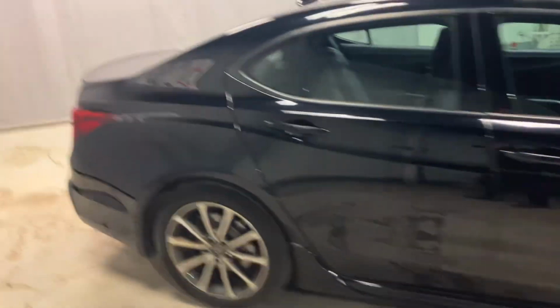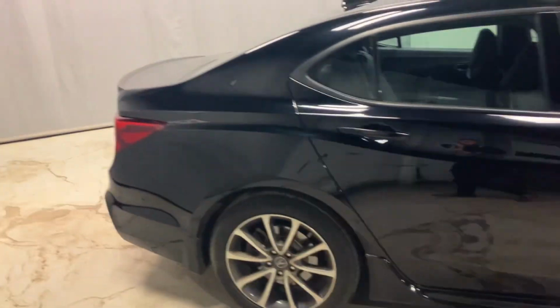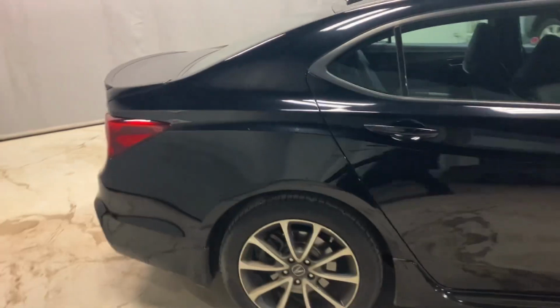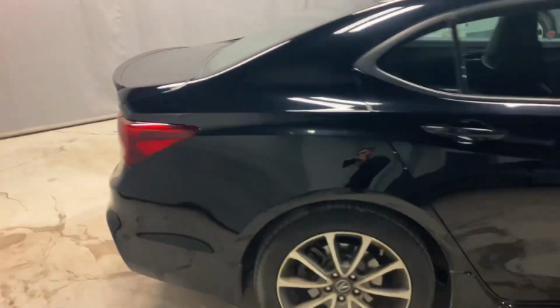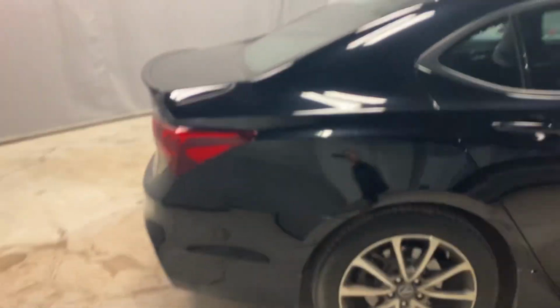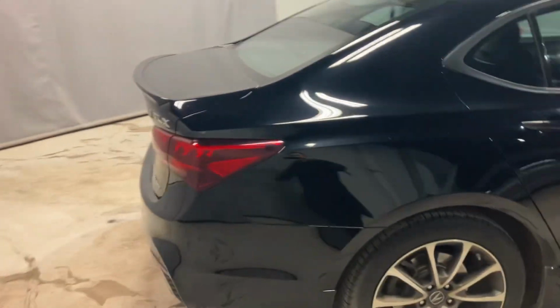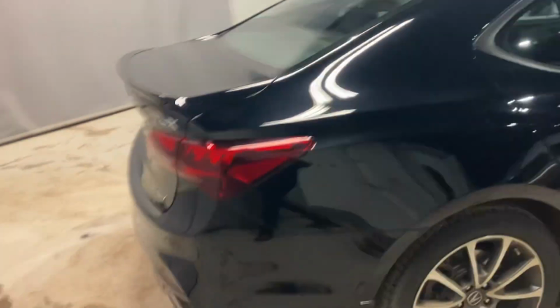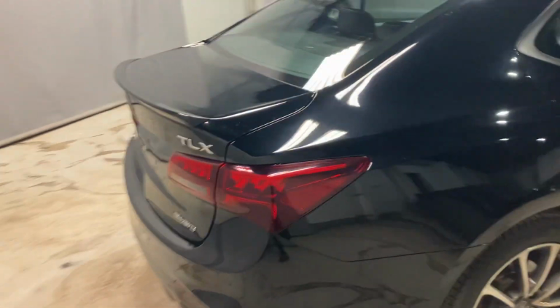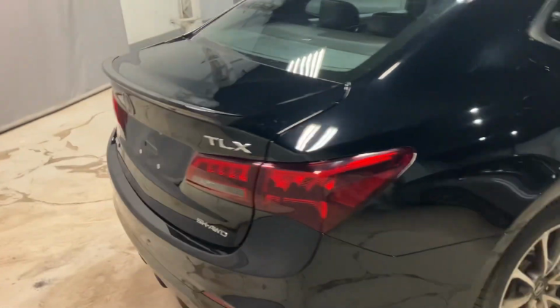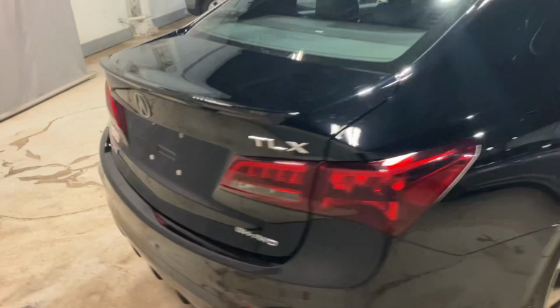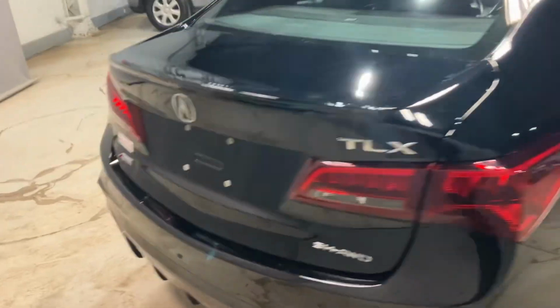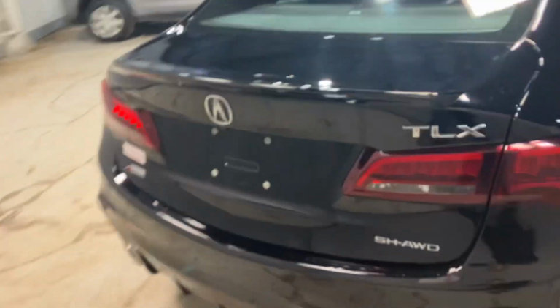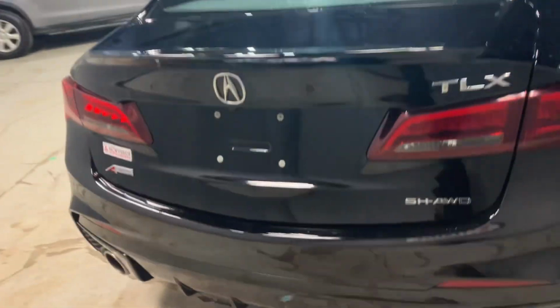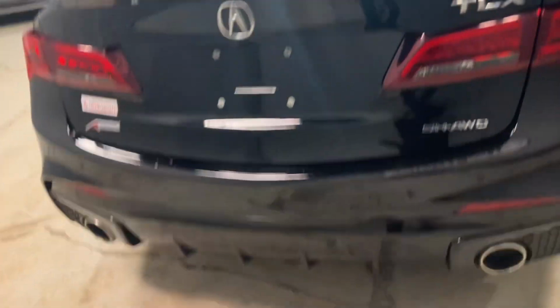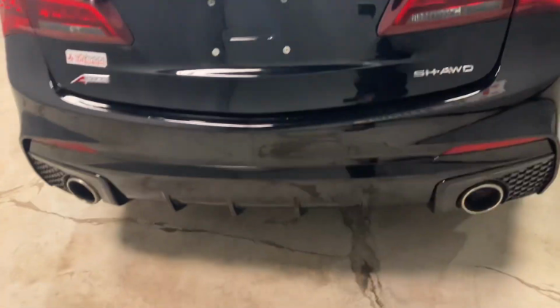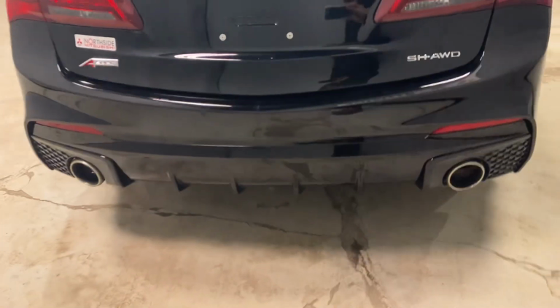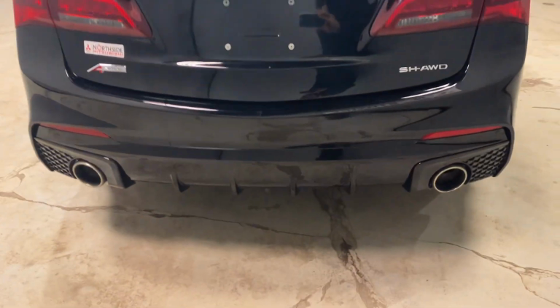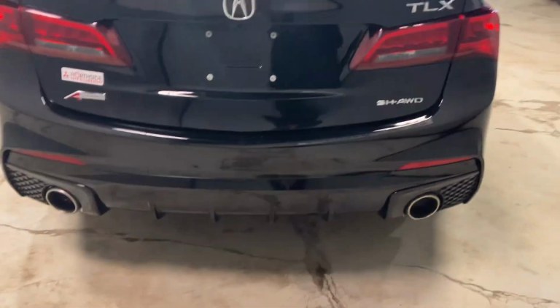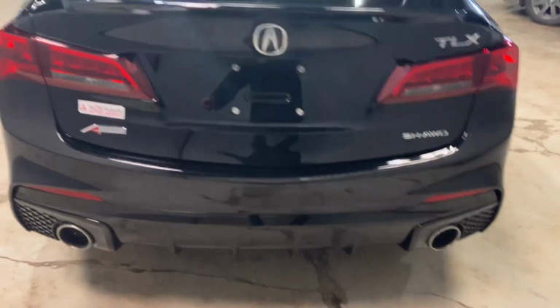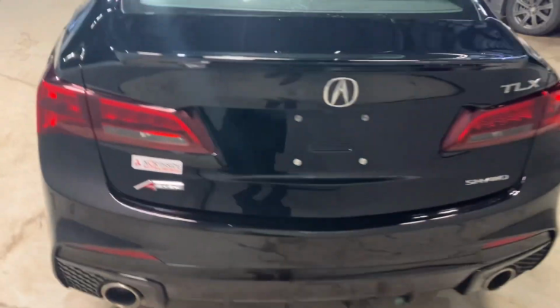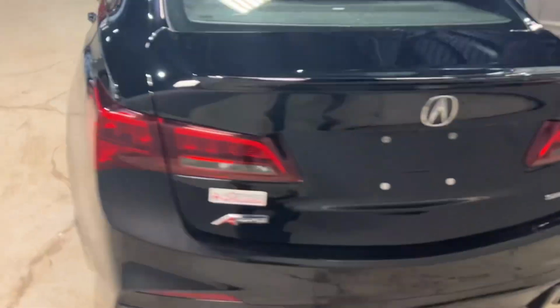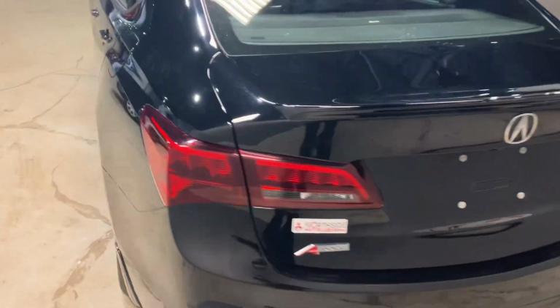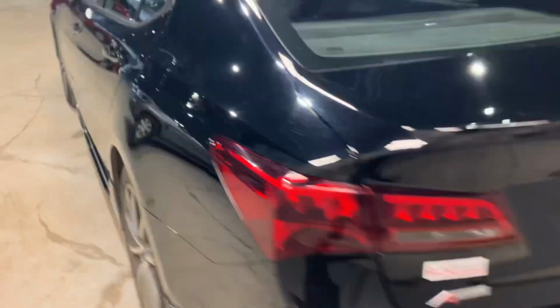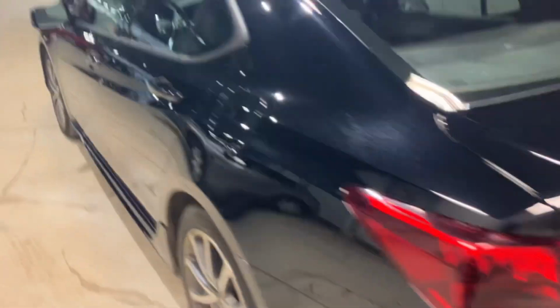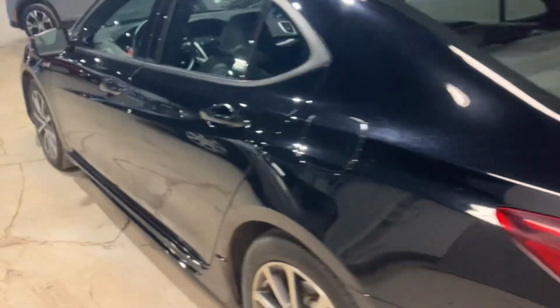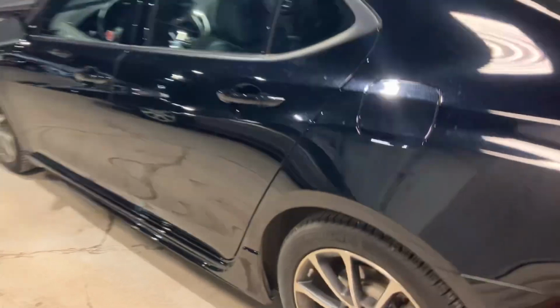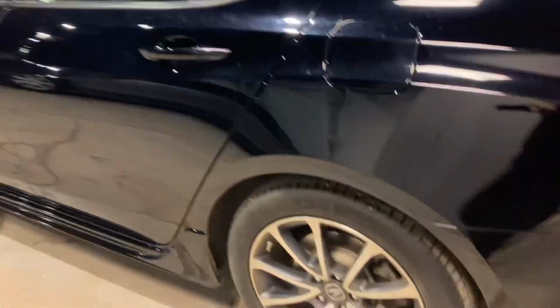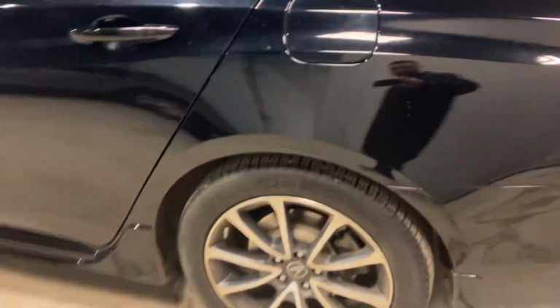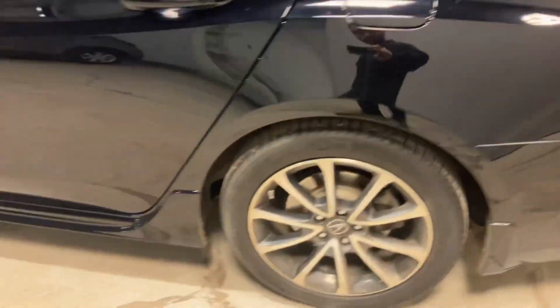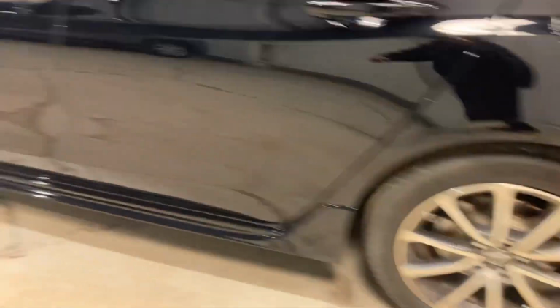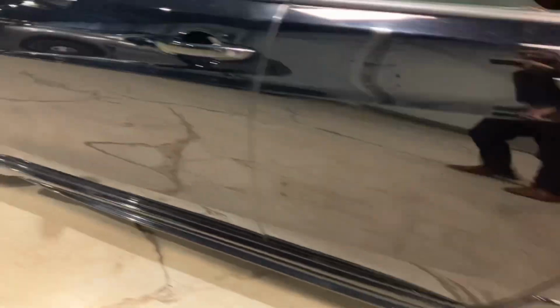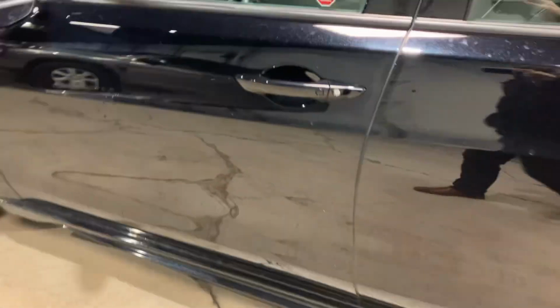This car is in tremendous shape — no dings or scratches on the paint. It has a nice dual exhaust and nice alloy rims on the vehicle.